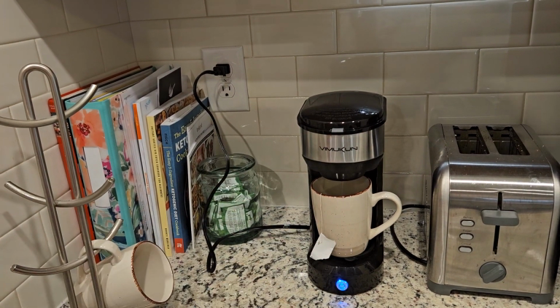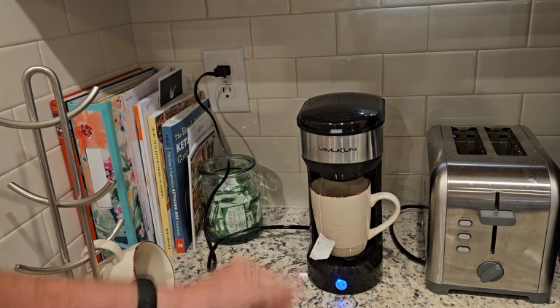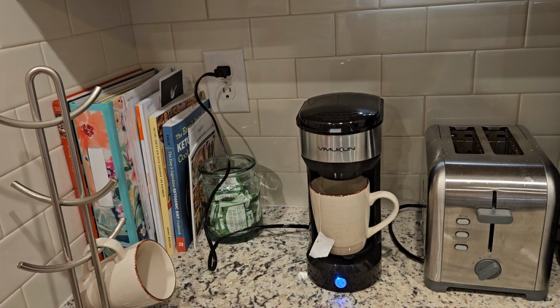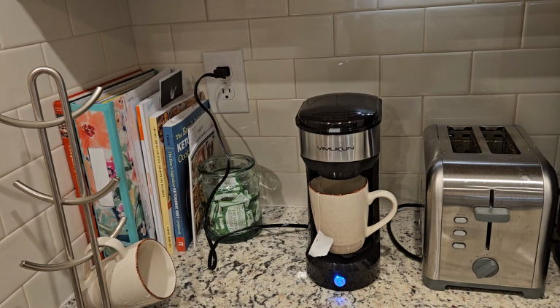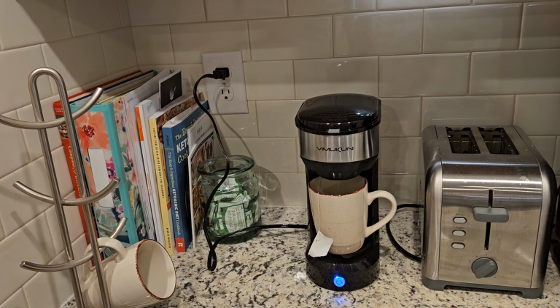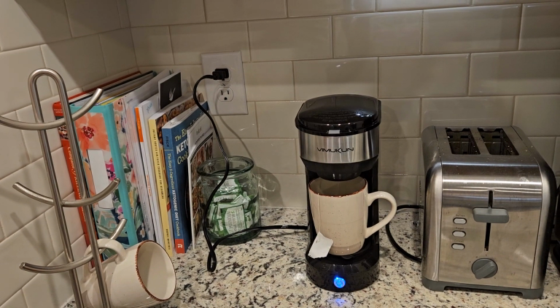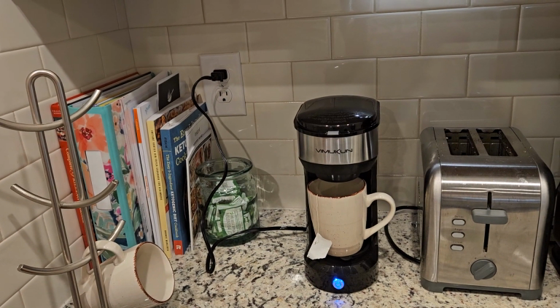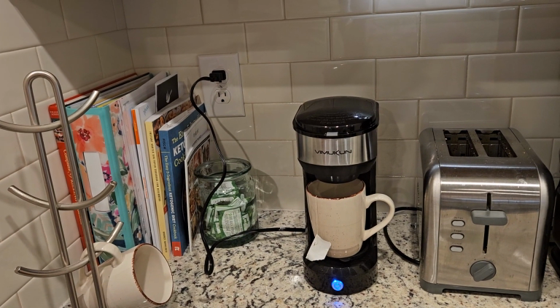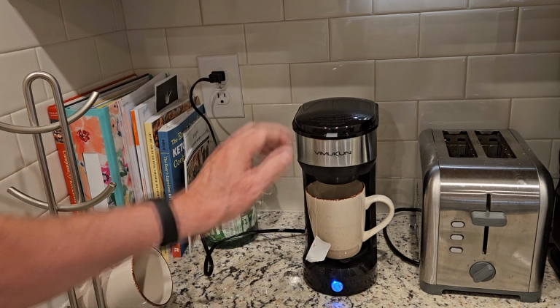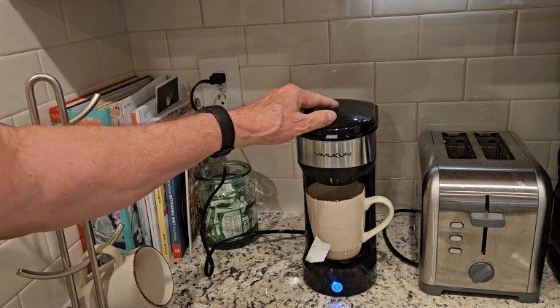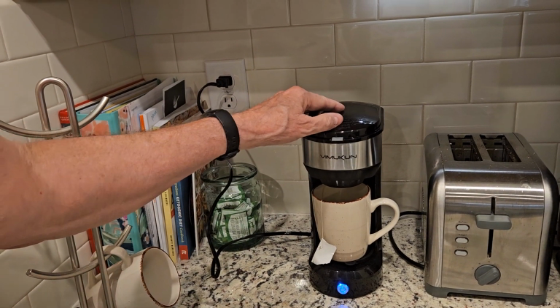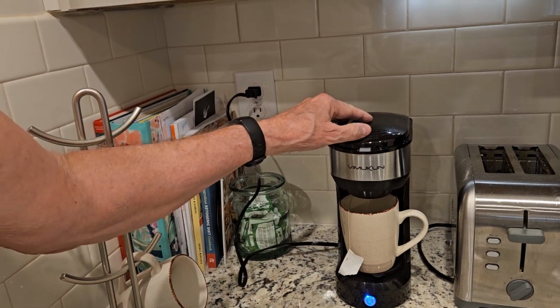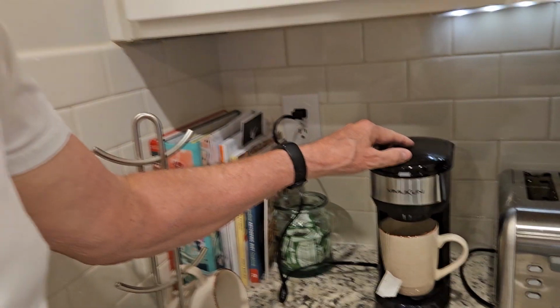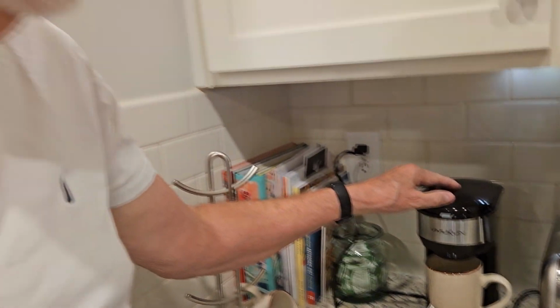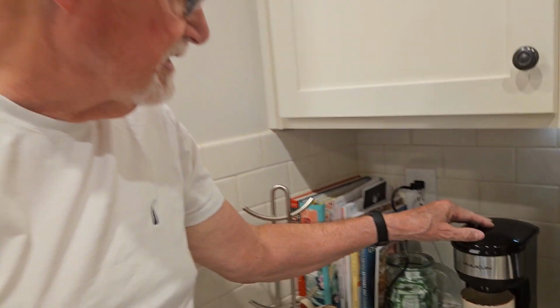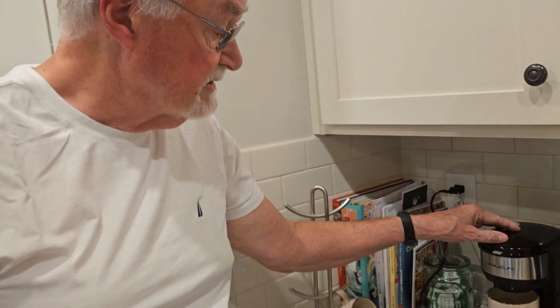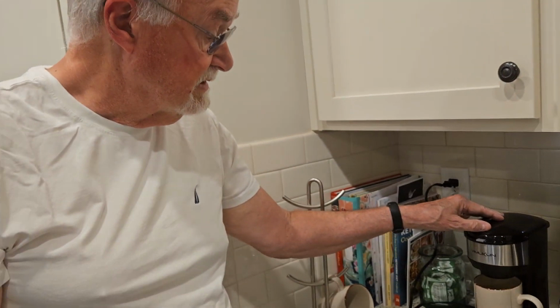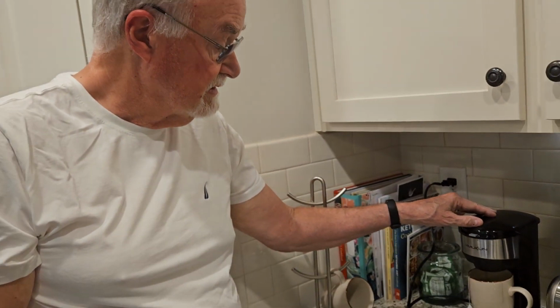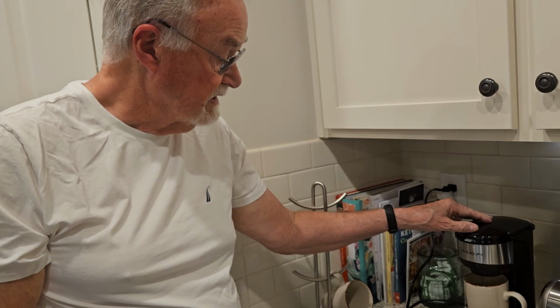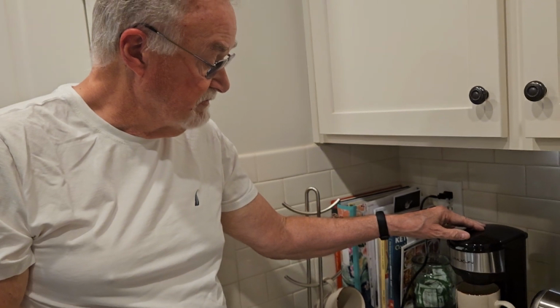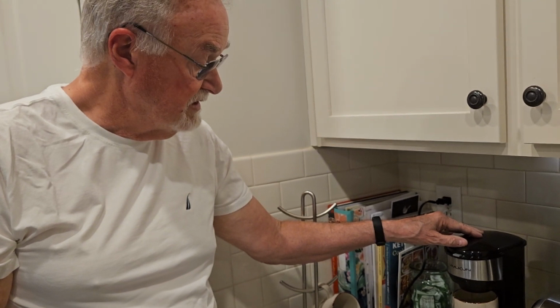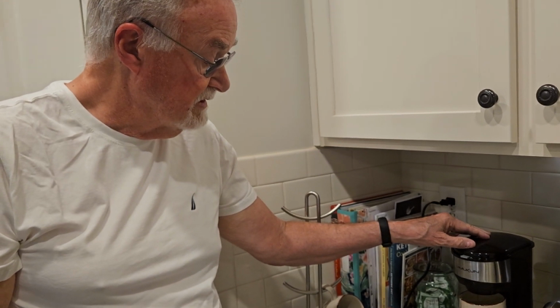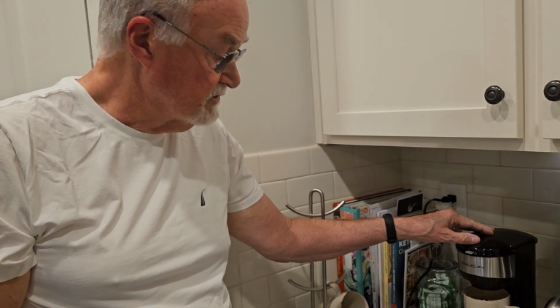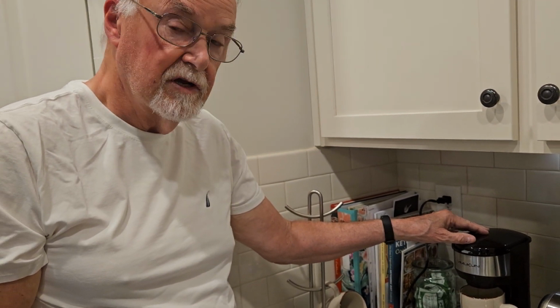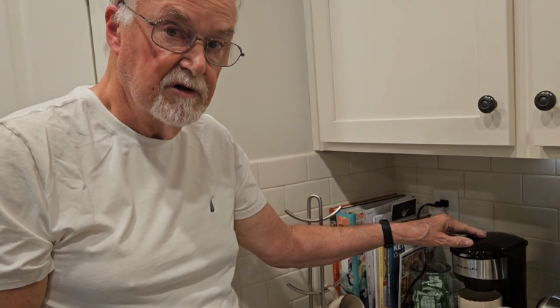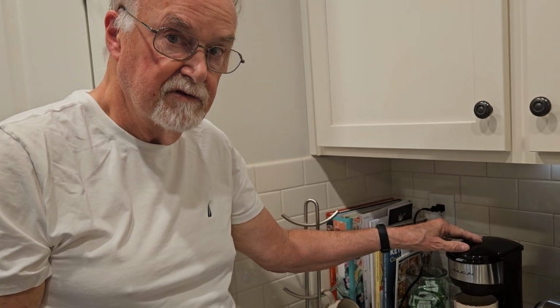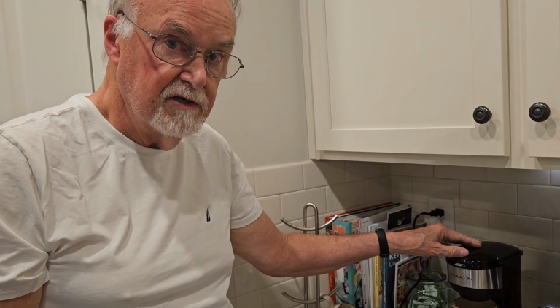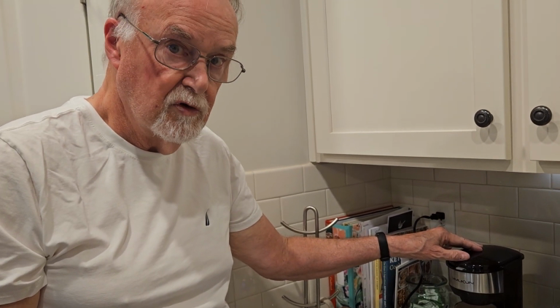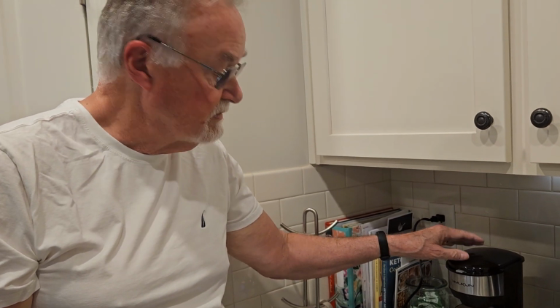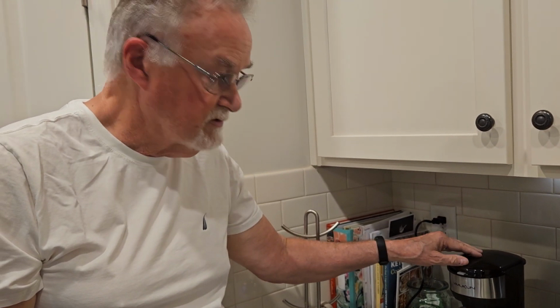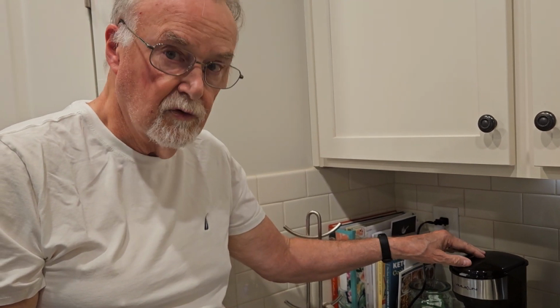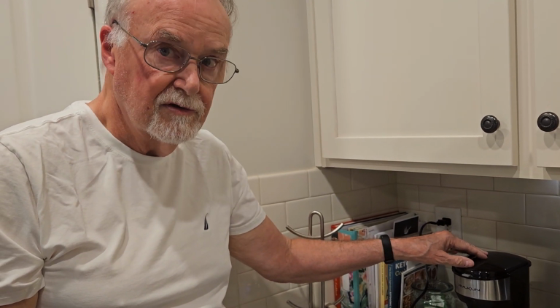I highly recommend this. I'm not going to wait until it finishes, but it'll be done in less than a minute. I really highly recommend it — if you need just a quick cup of coffee or tea in the morning, this is a great solution.